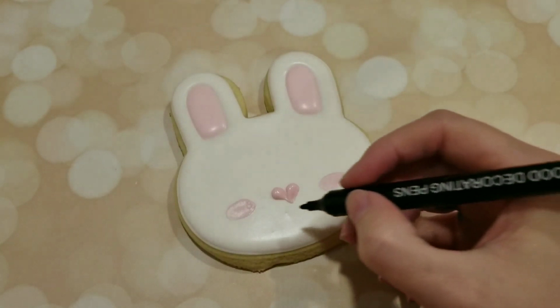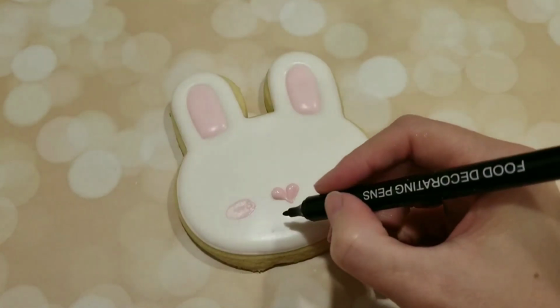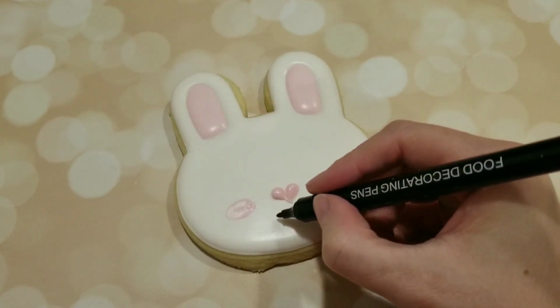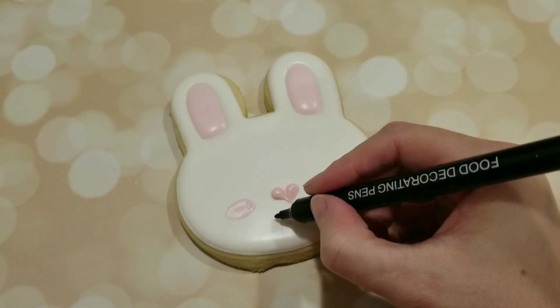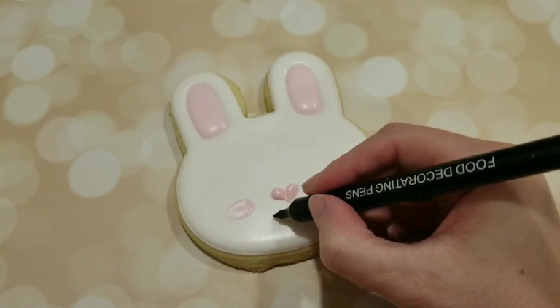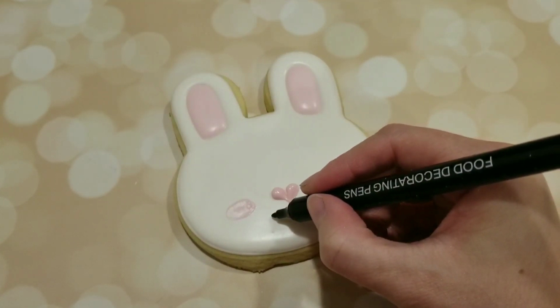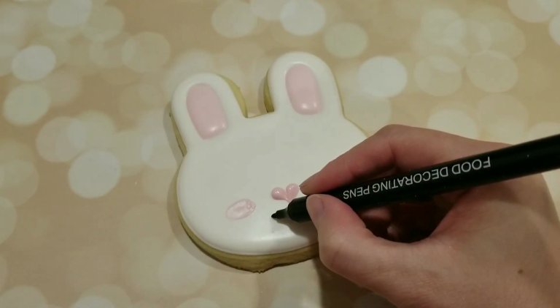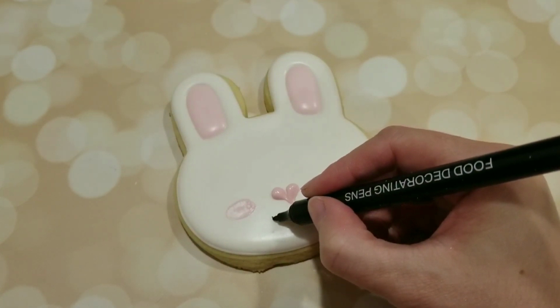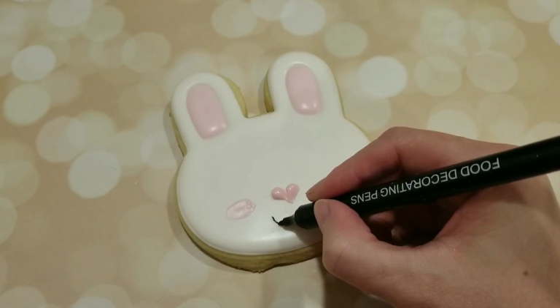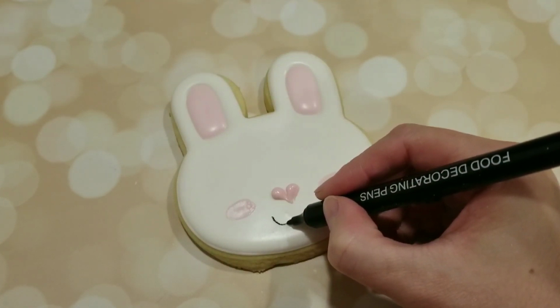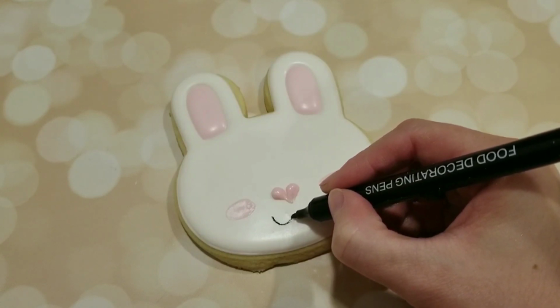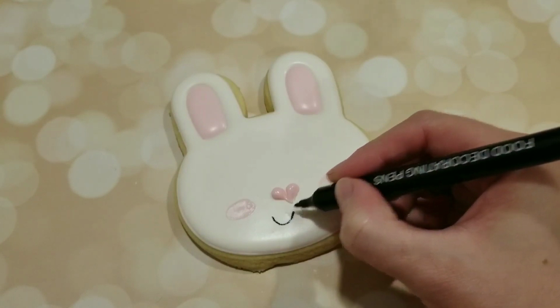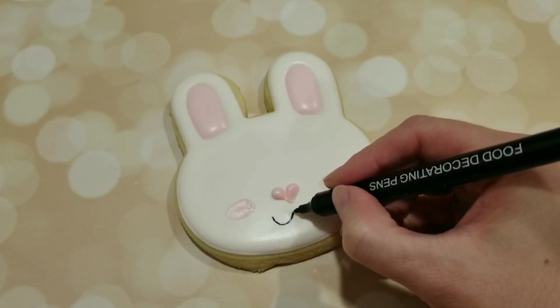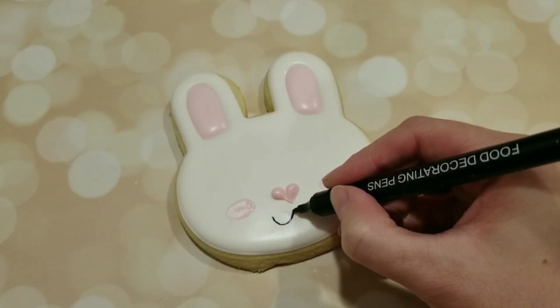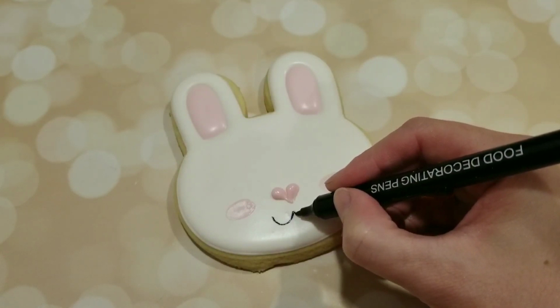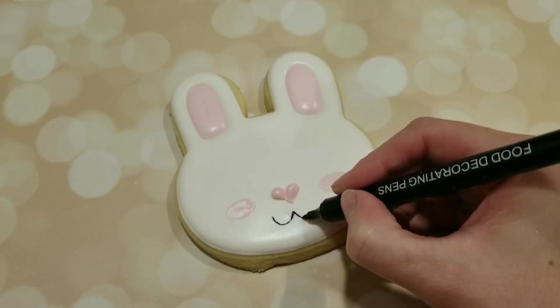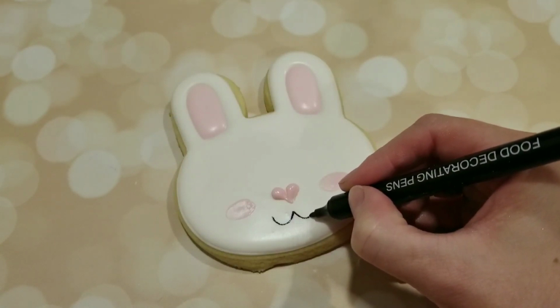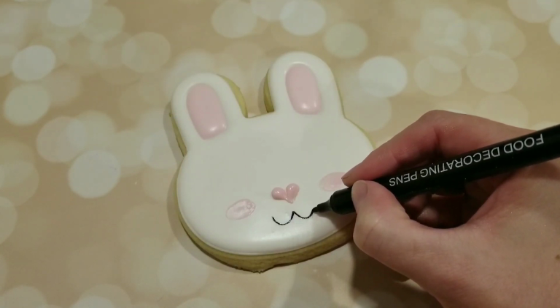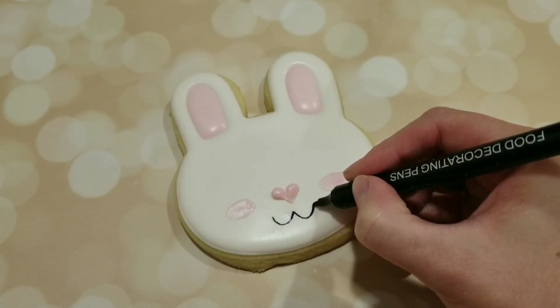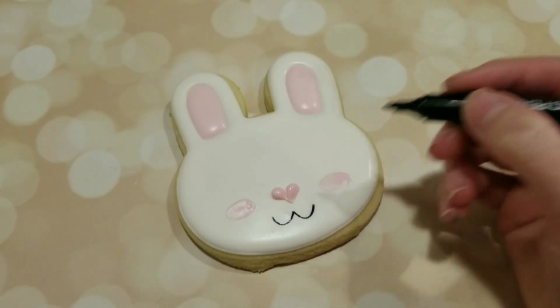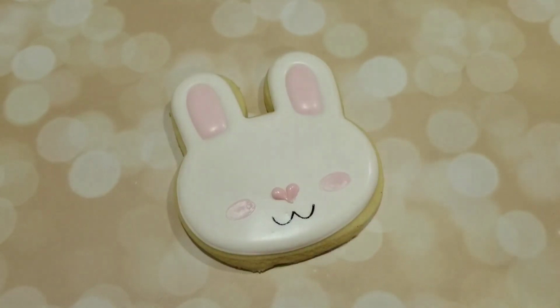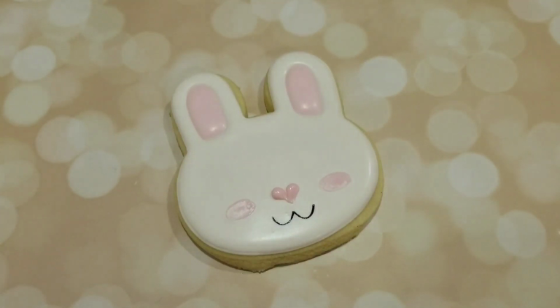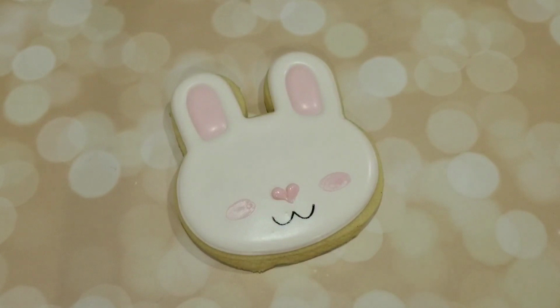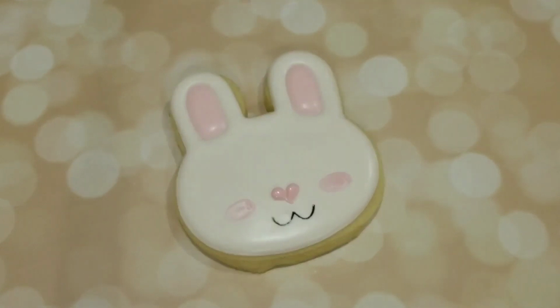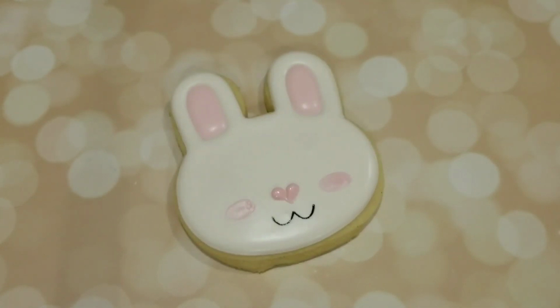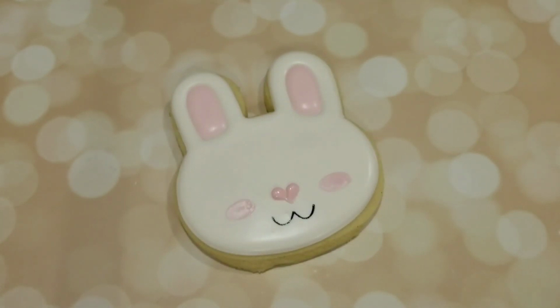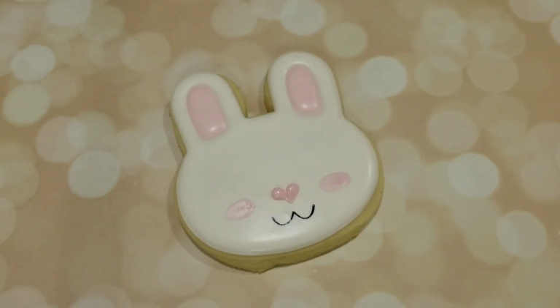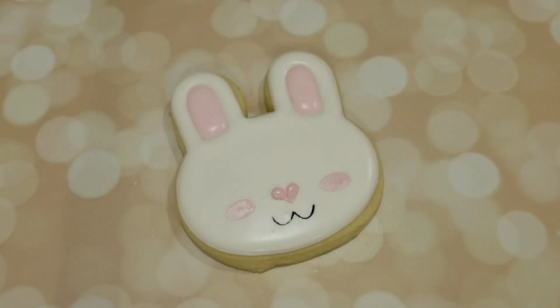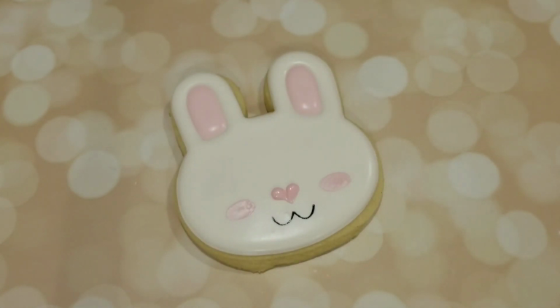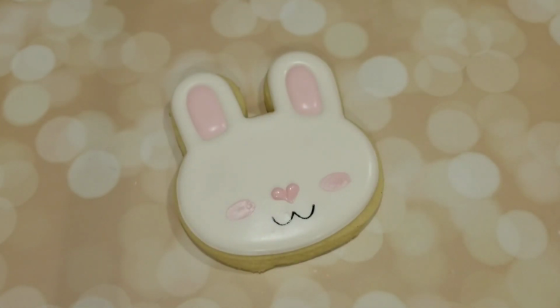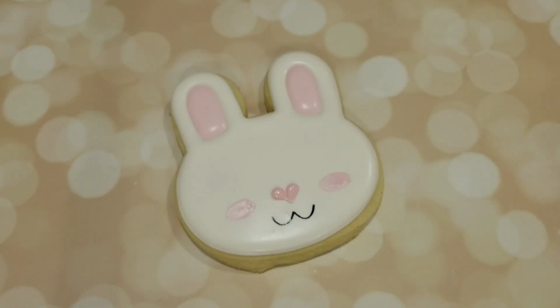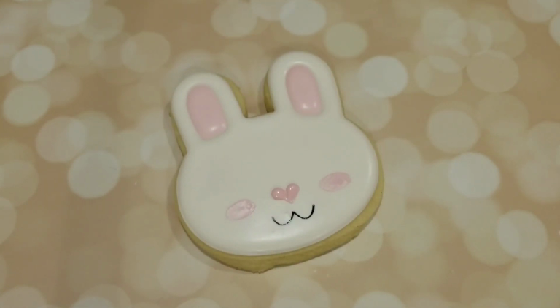I also have a black food decorating pen here — this is by Chef Master — and I'm doing a sideways three for his little smile. I use the fine tip end for this.